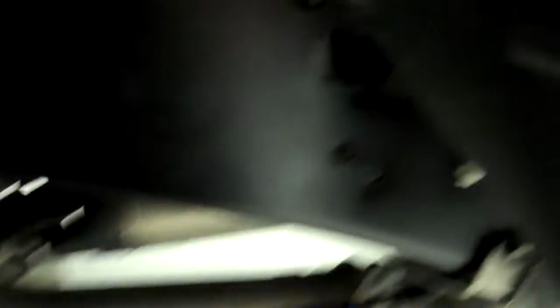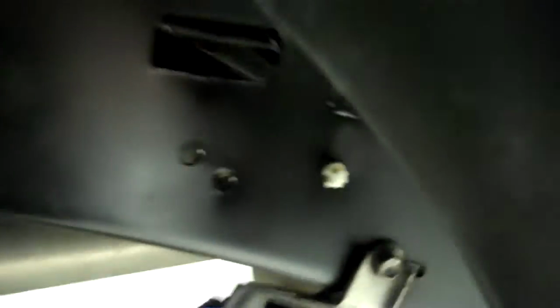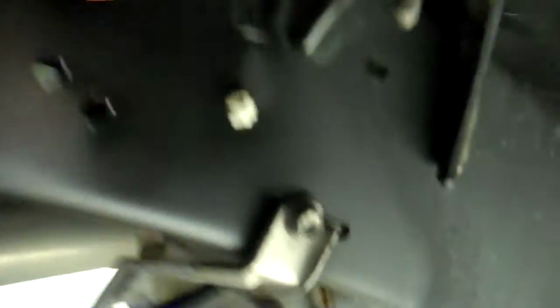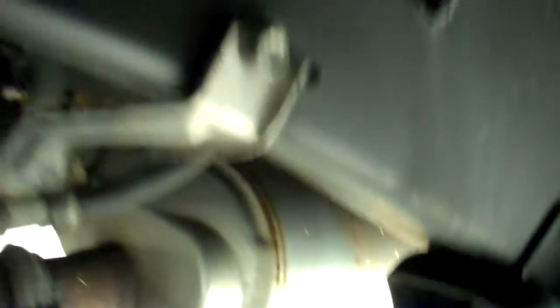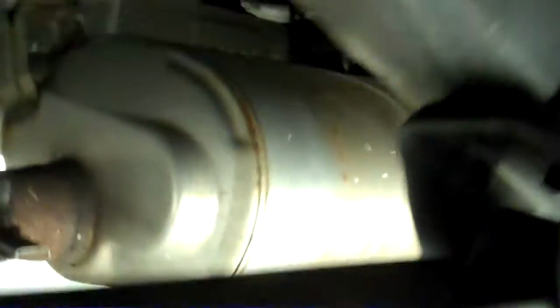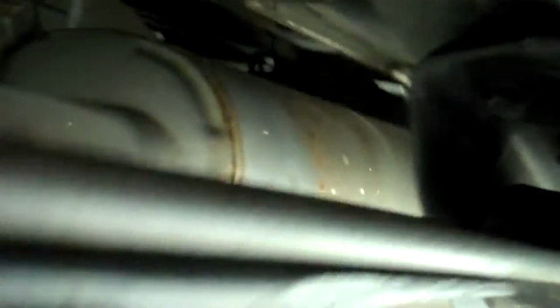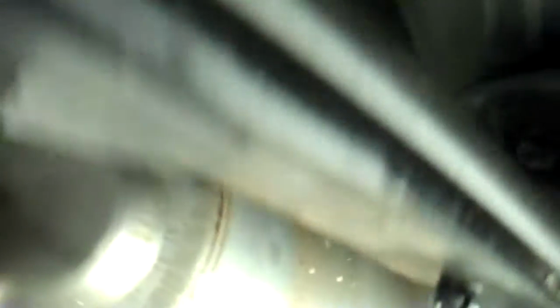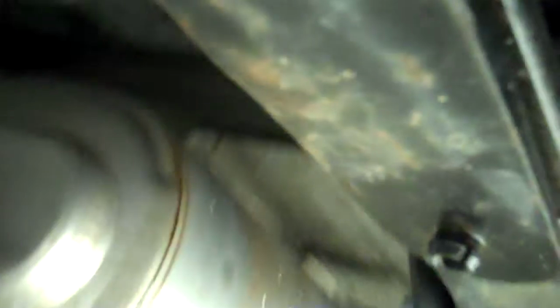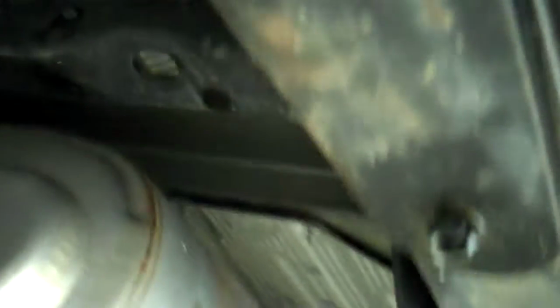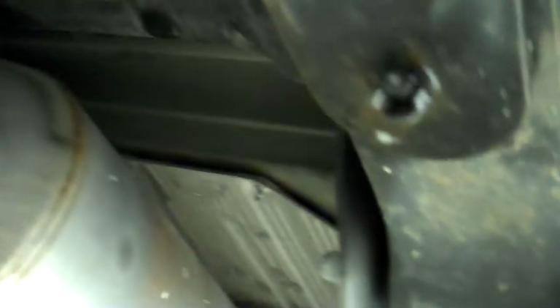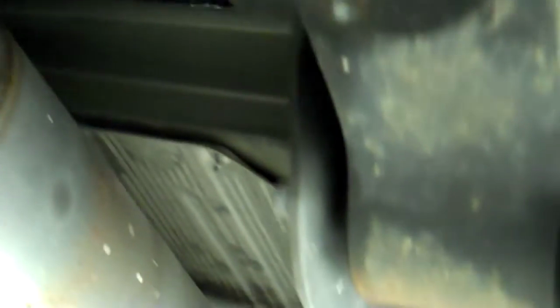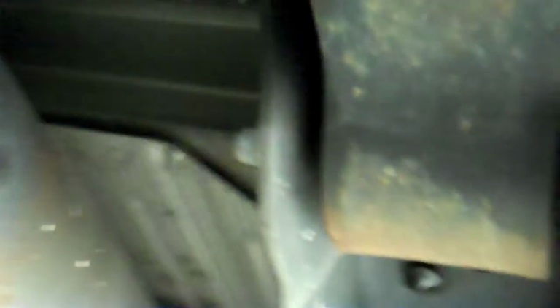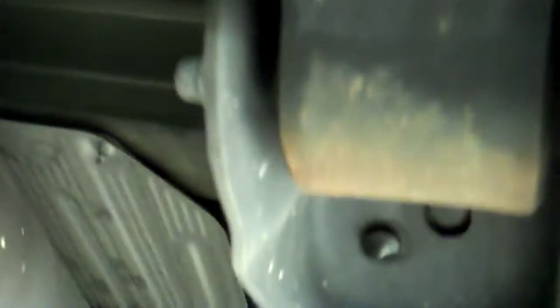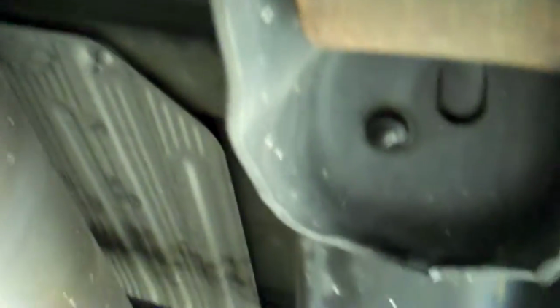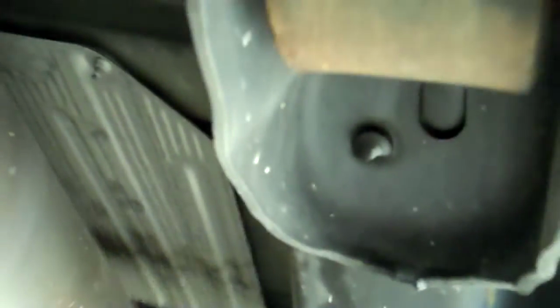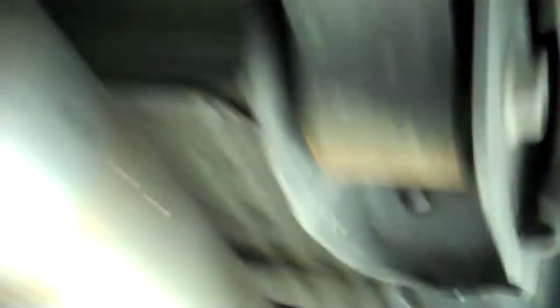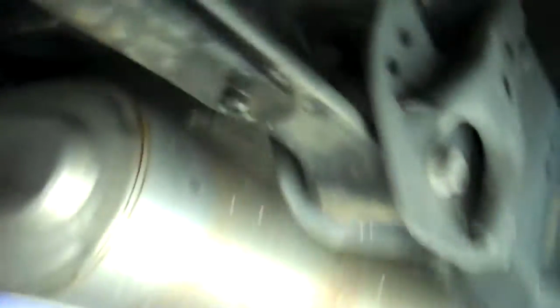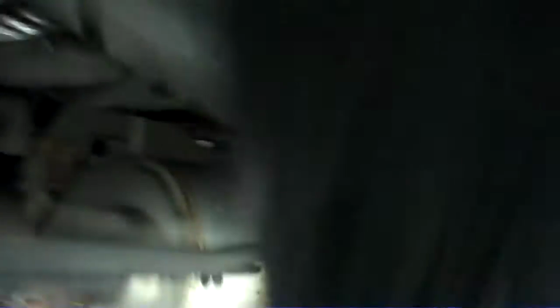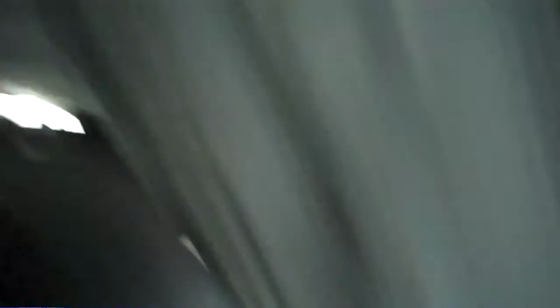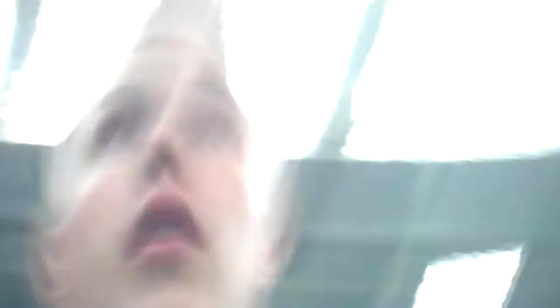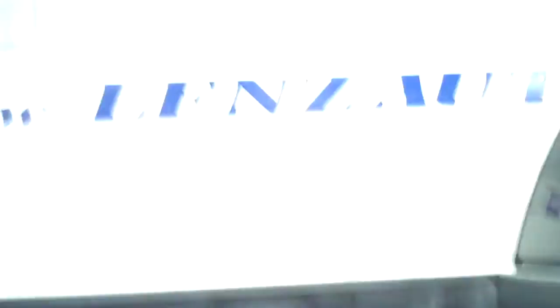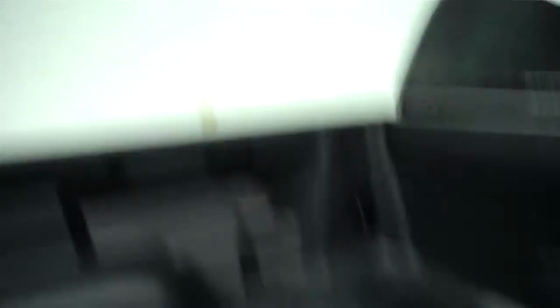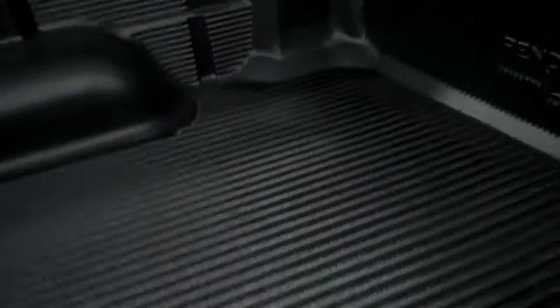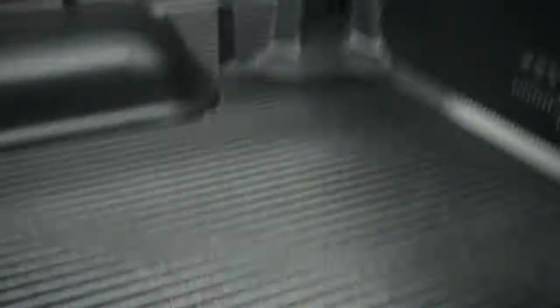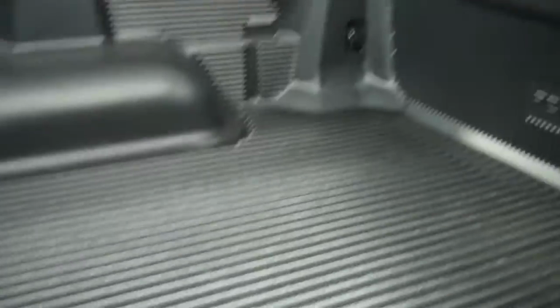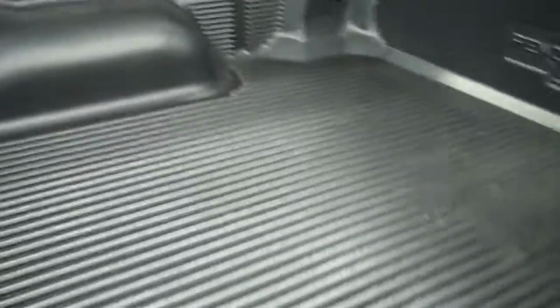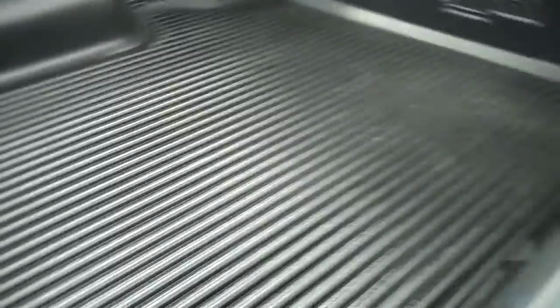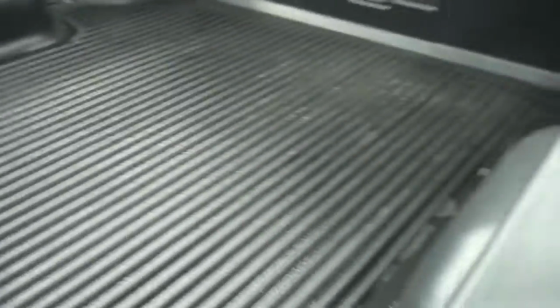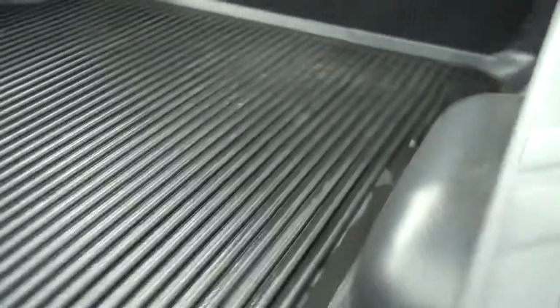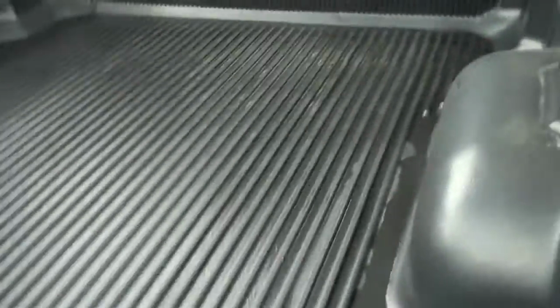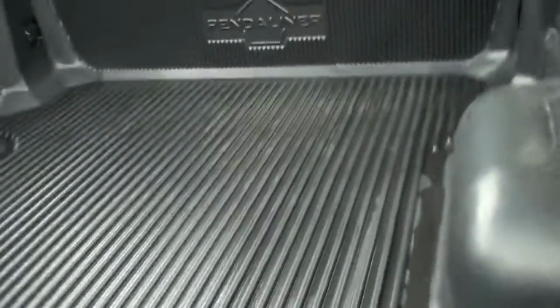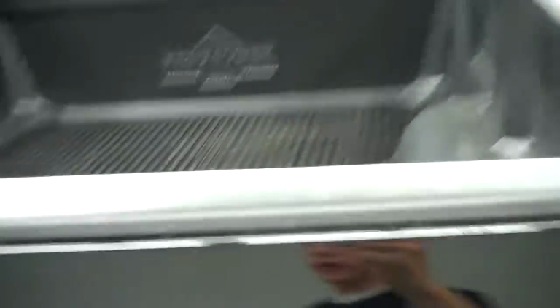The frame and underbody are very clean. This has a nice drop-in bed liner, which is also very clean.